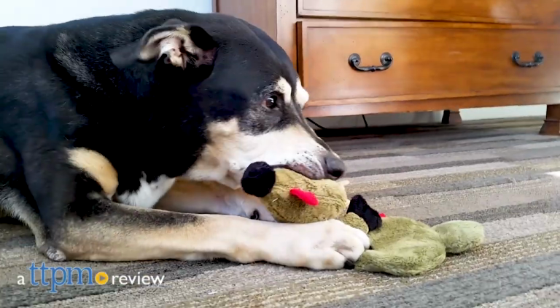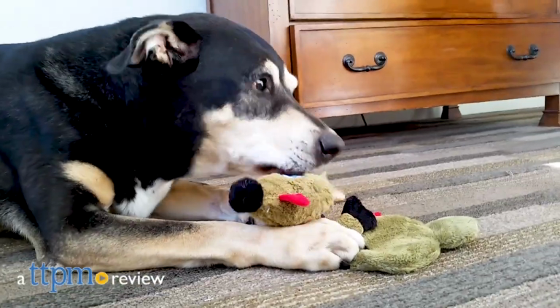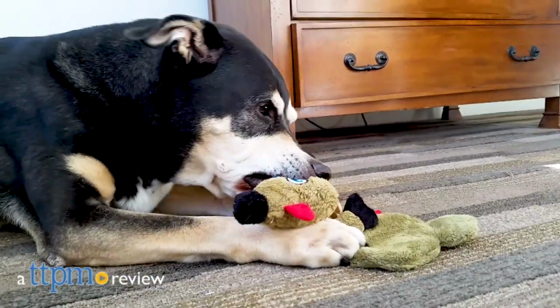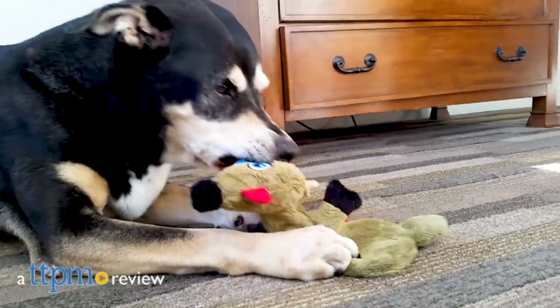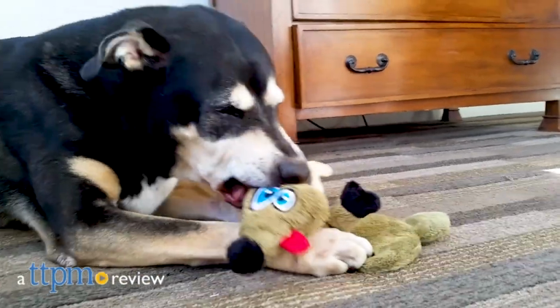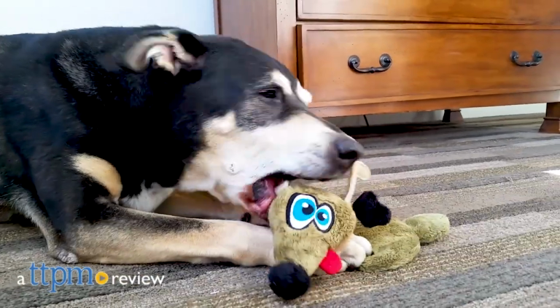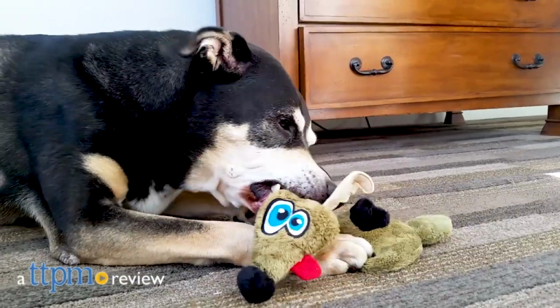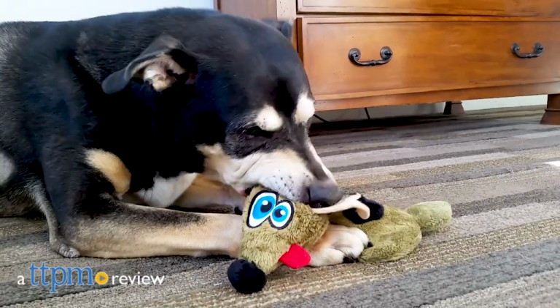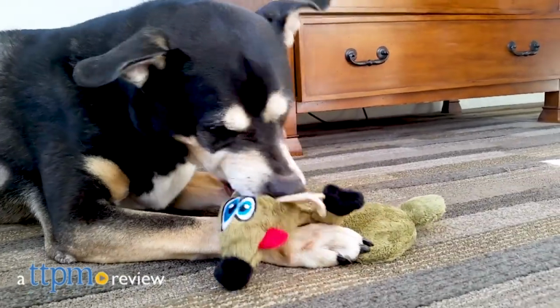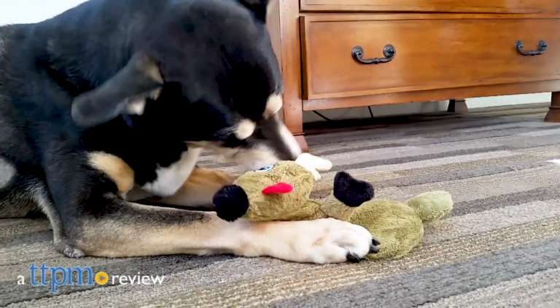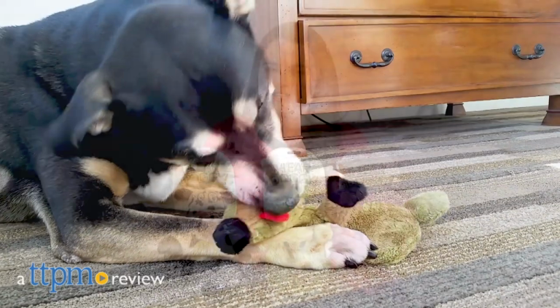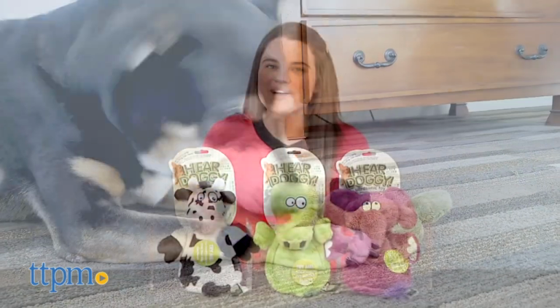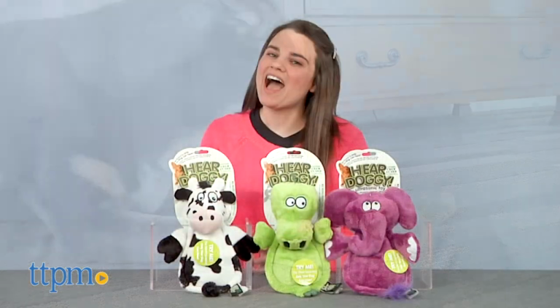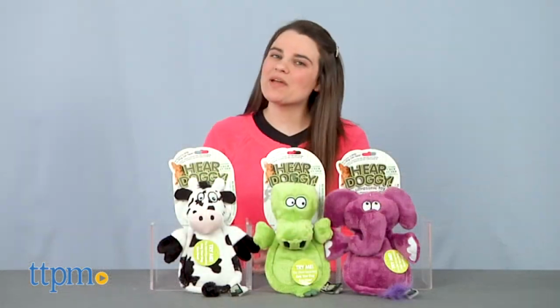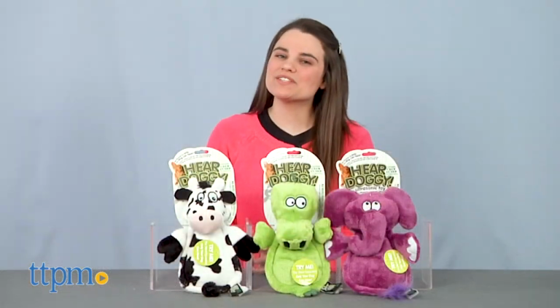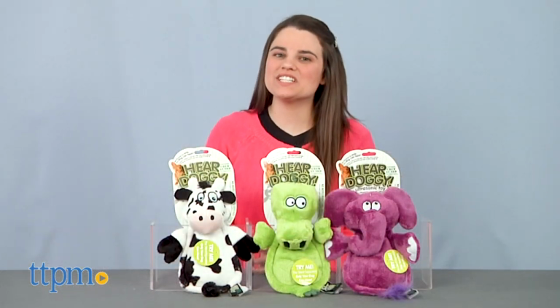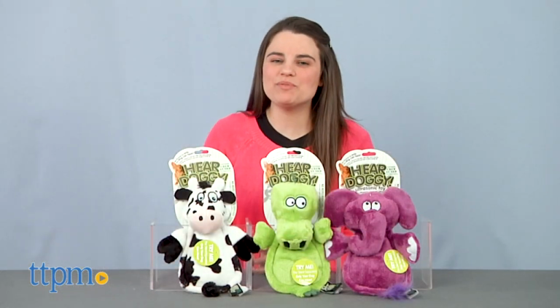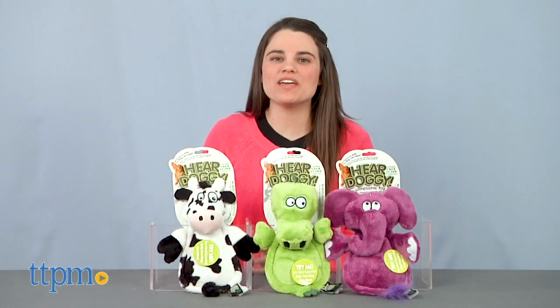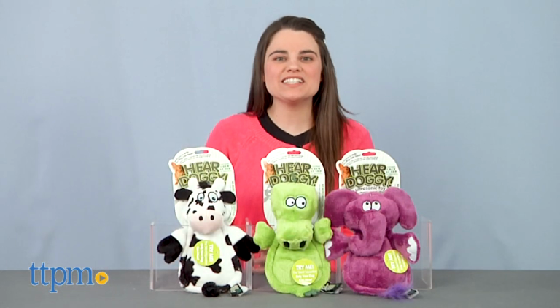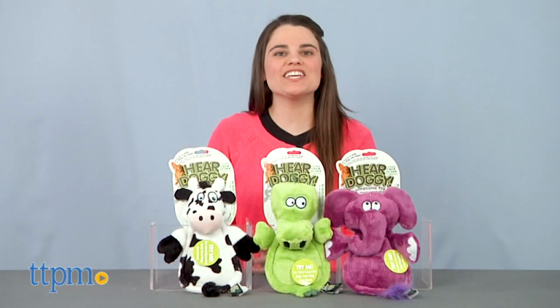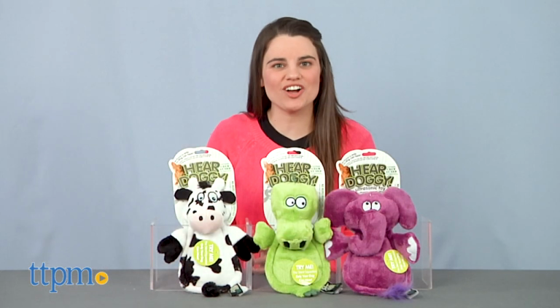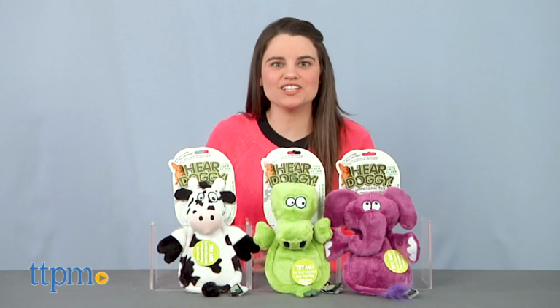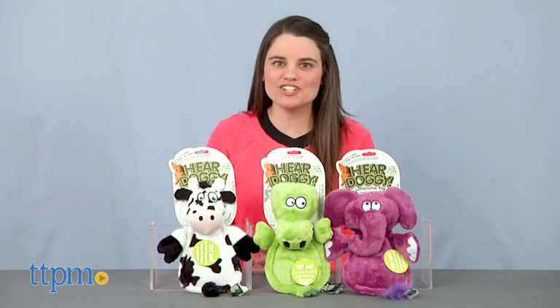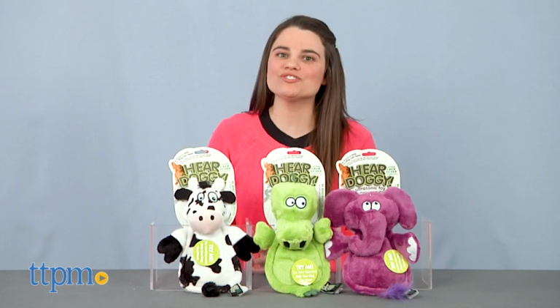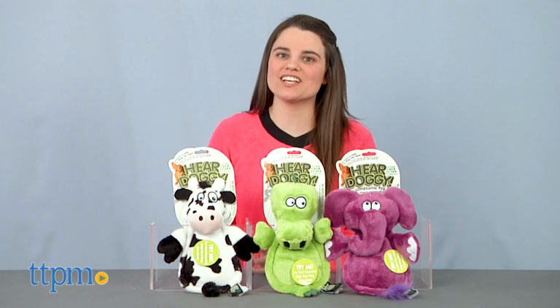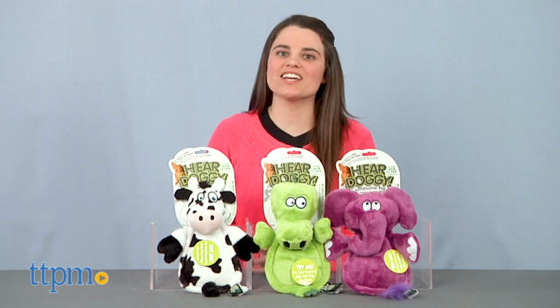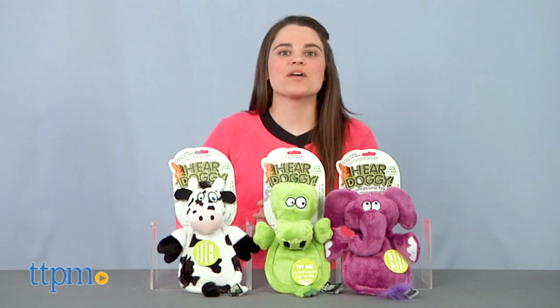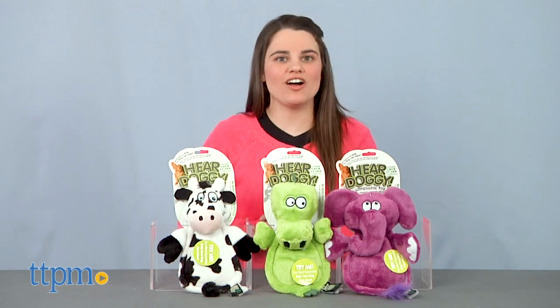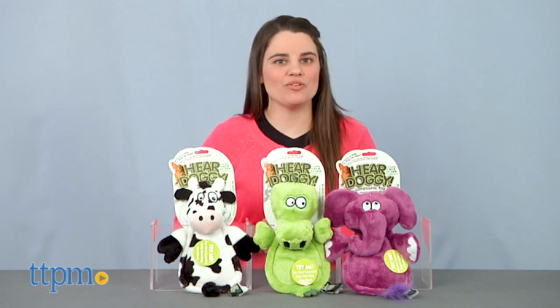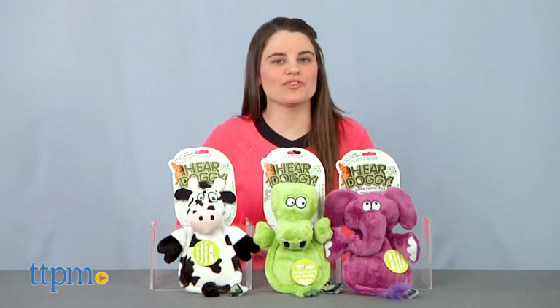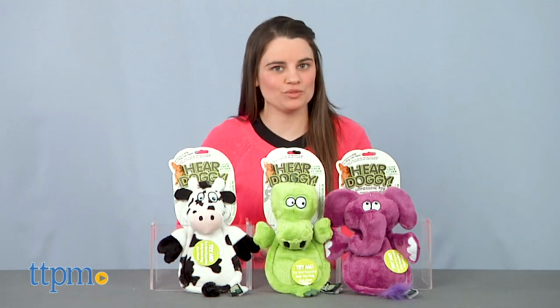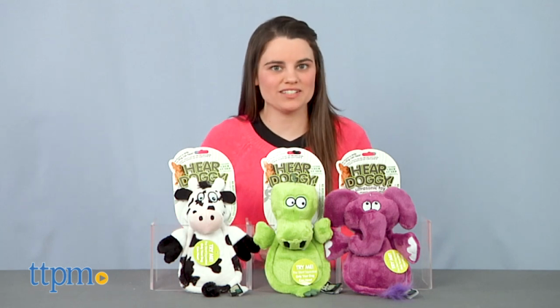Listen up pups, these squeakers are just for you. Hi, I'm Emerson with TTPM and this is Here Doggy Large Ultrasonic Dog Toys from WorldWise.